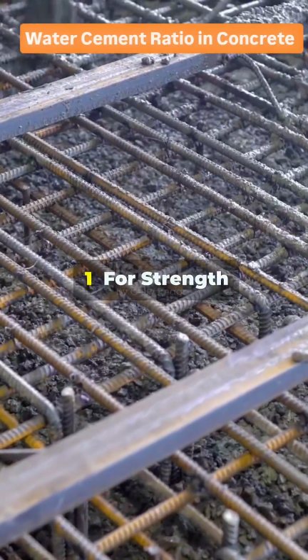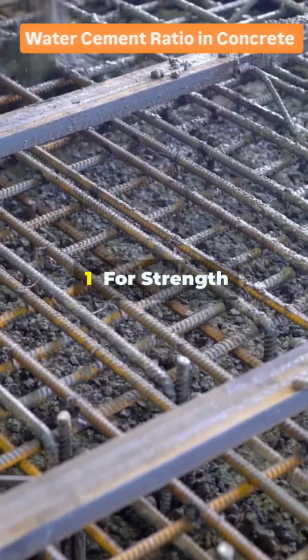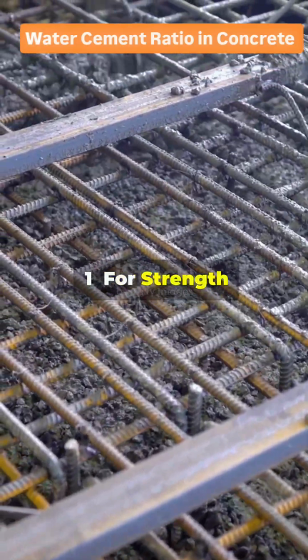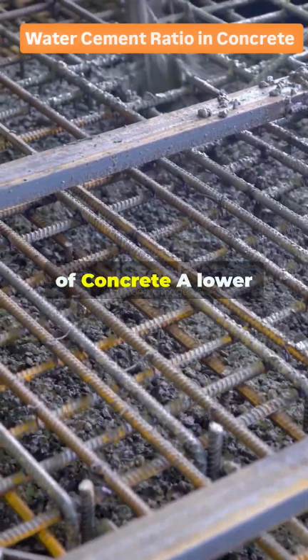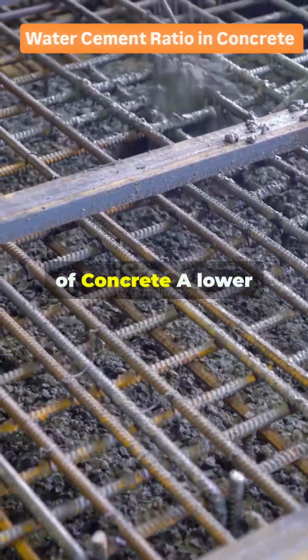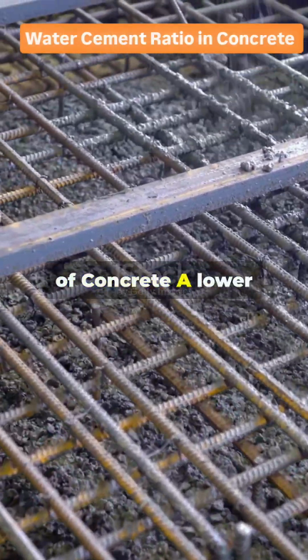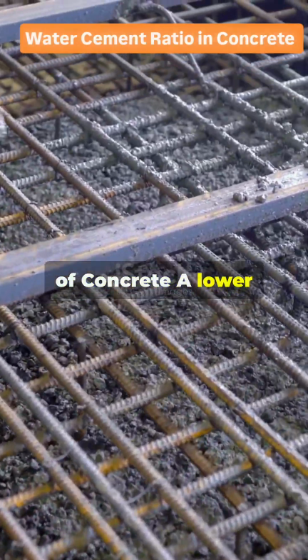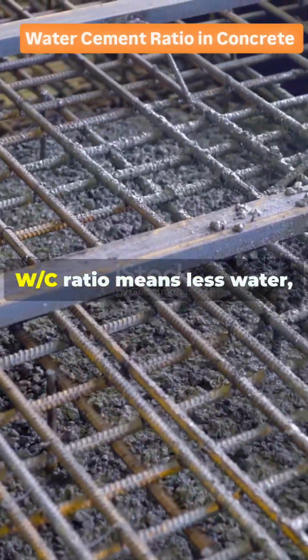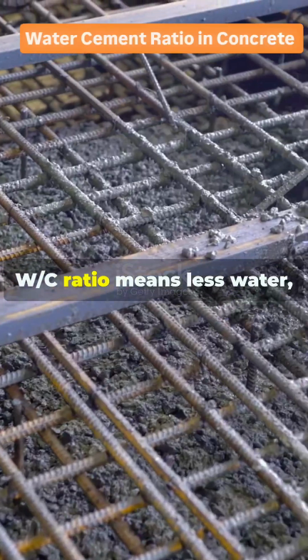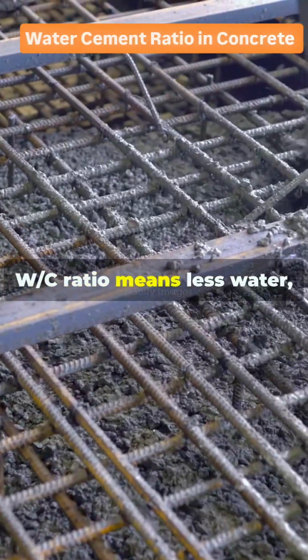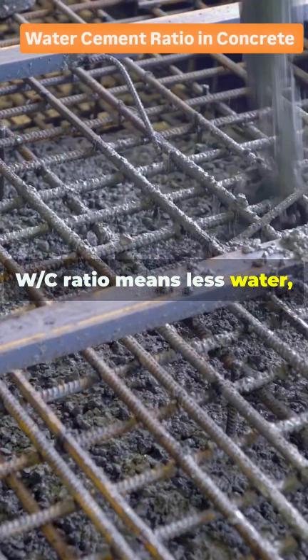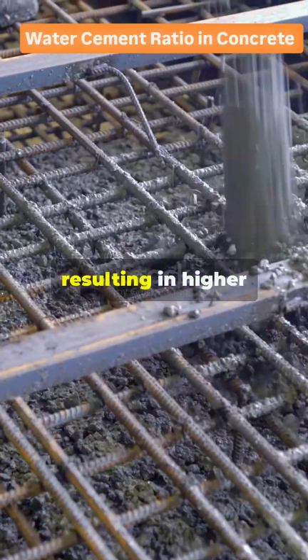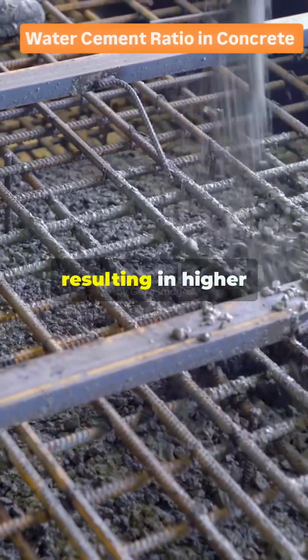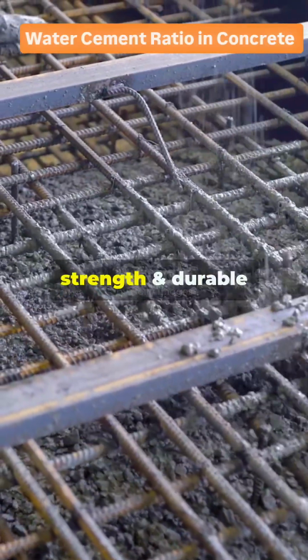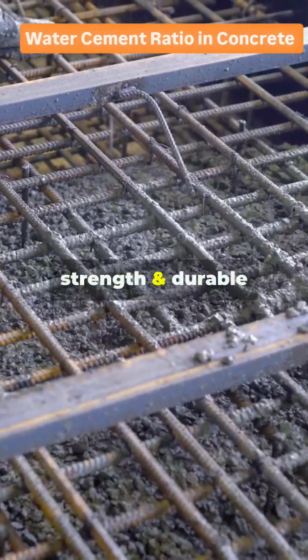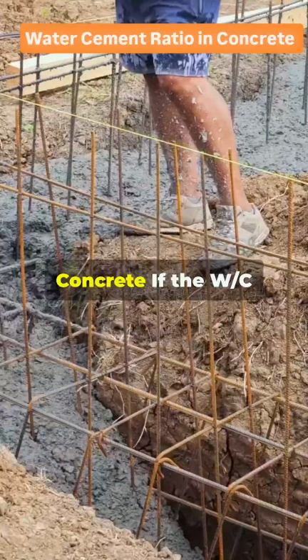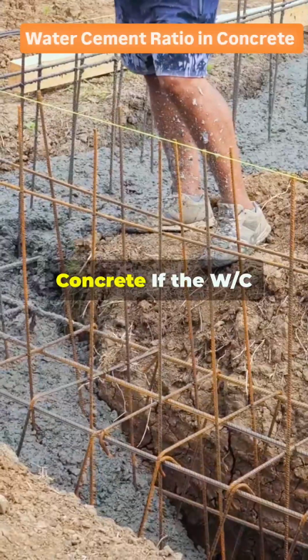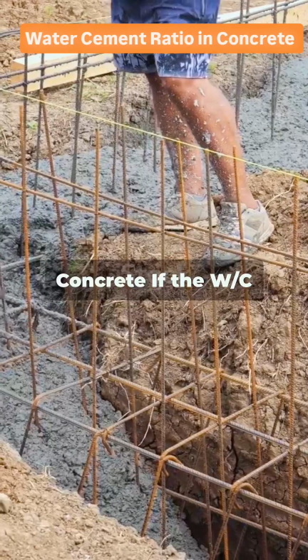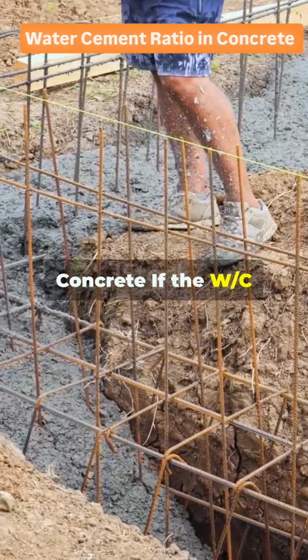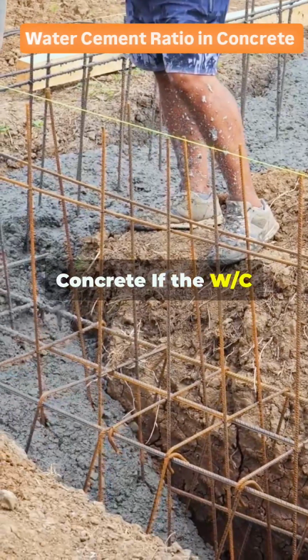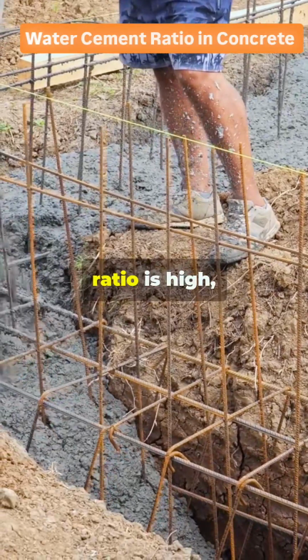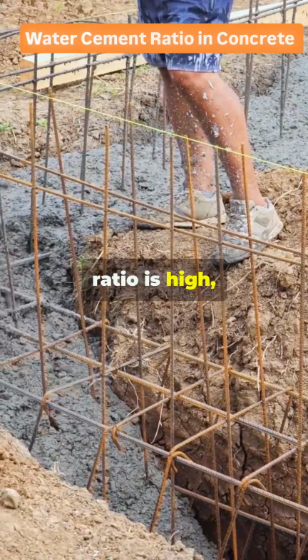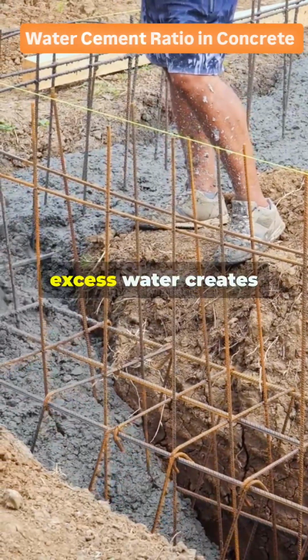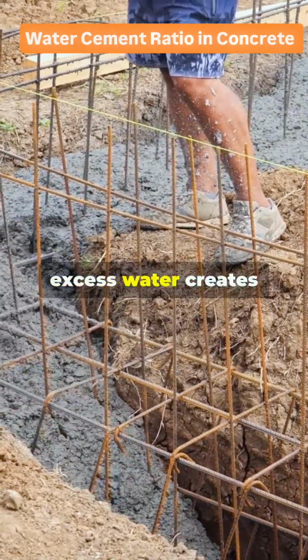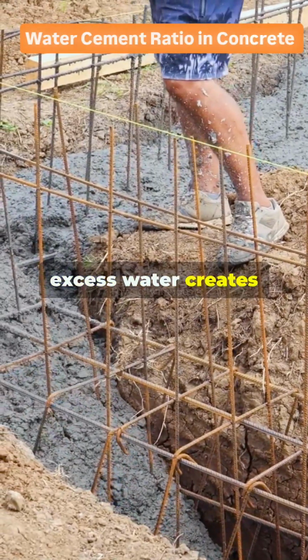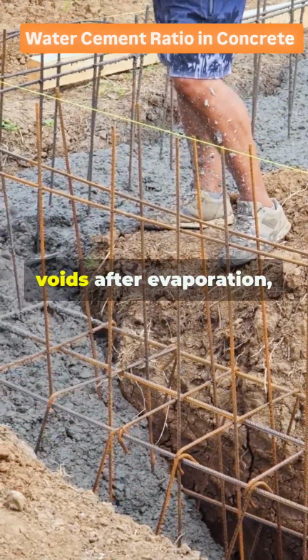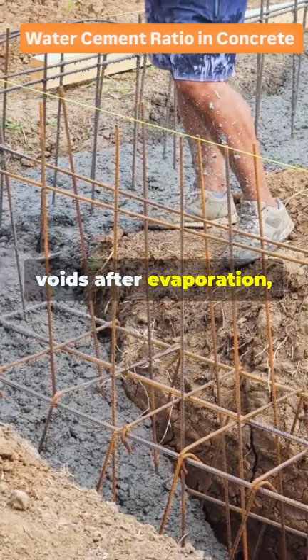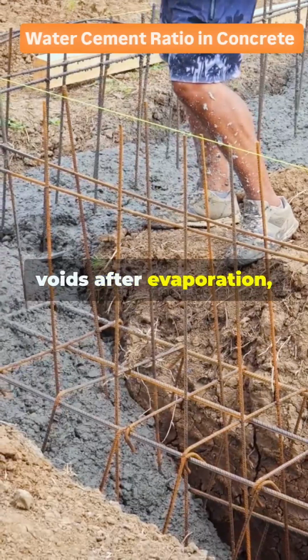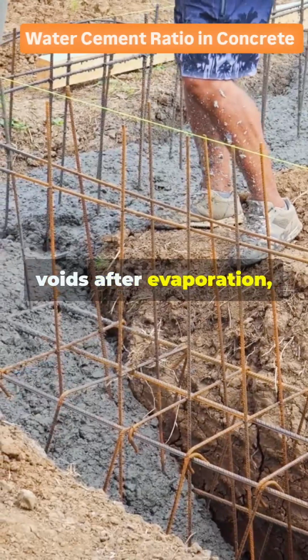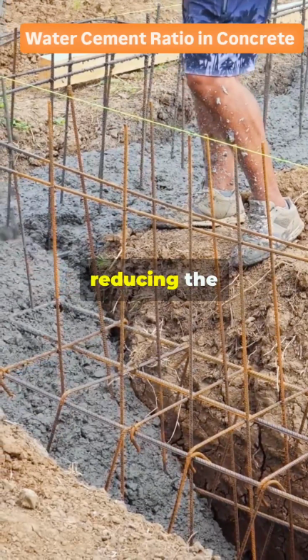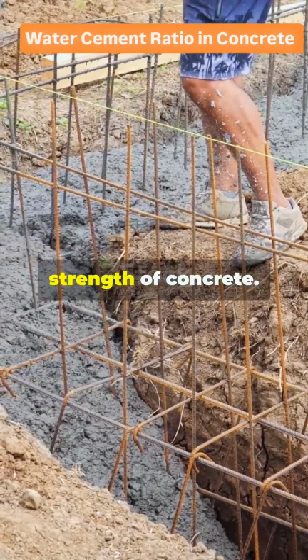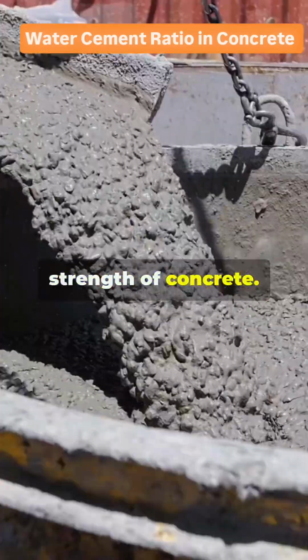1. For strength of concrete: a lower WC ratio means less water, resulting in higher strength and durable concrete. If the WC ratio is high, excess water creates voids after evaporation, reducing the strength of concrete.